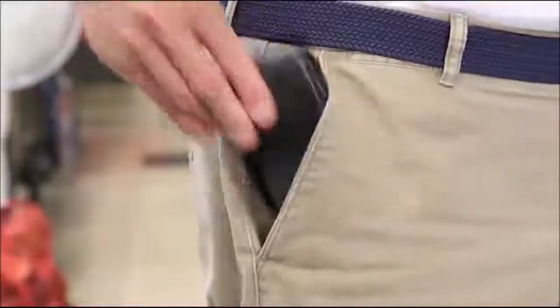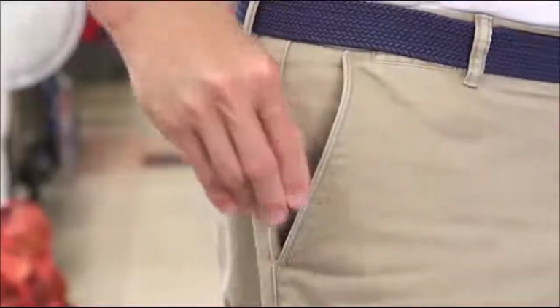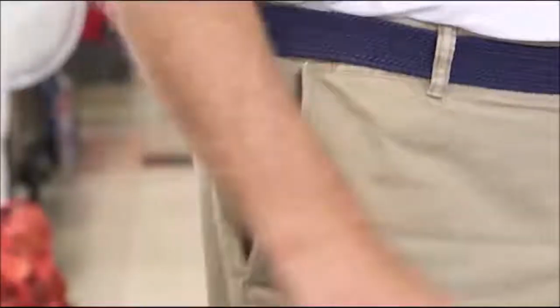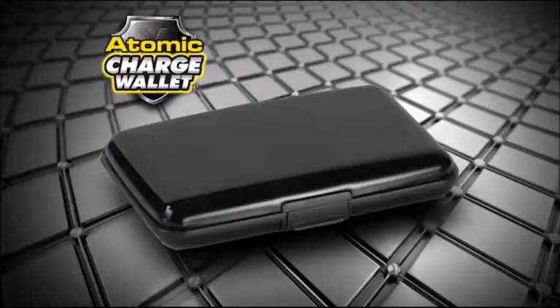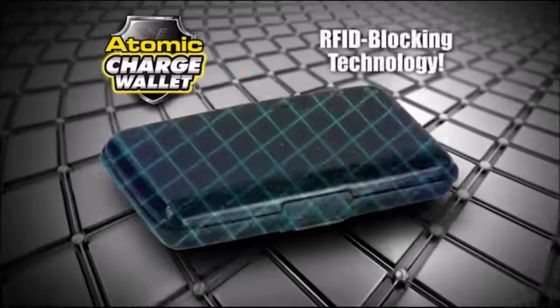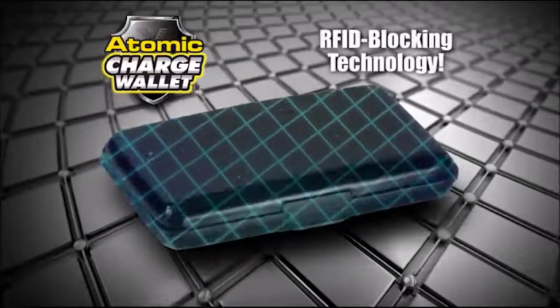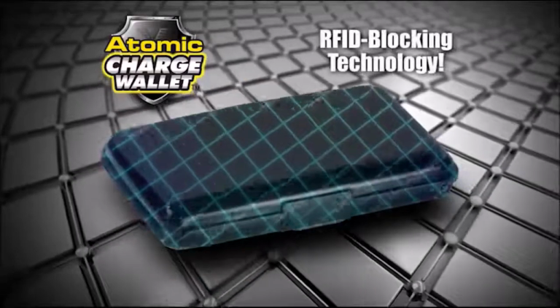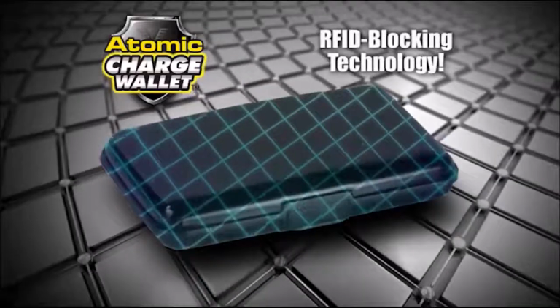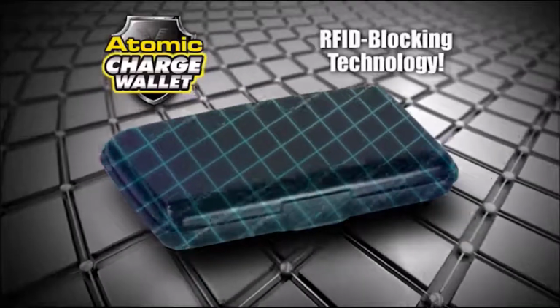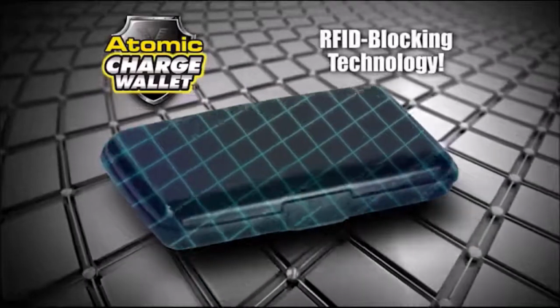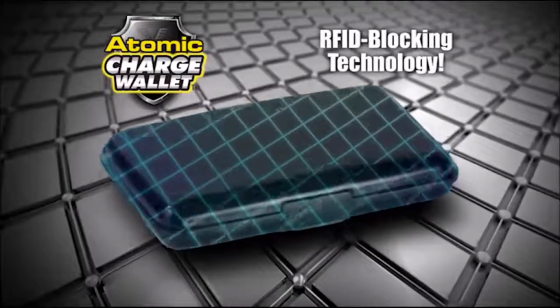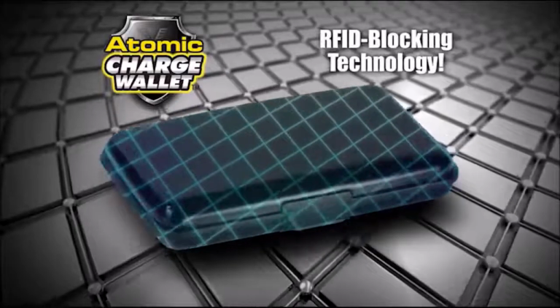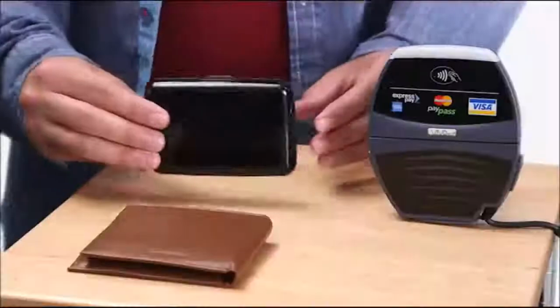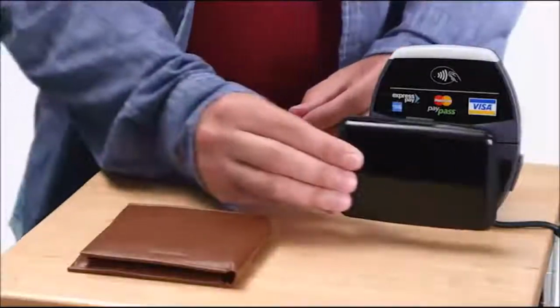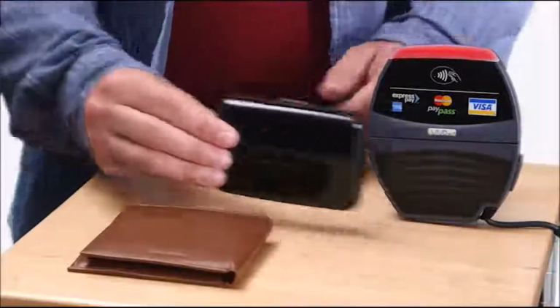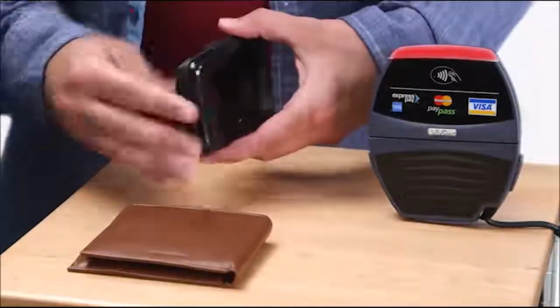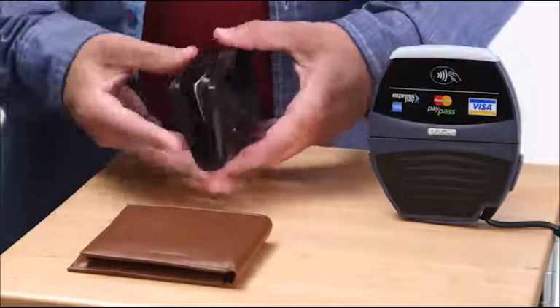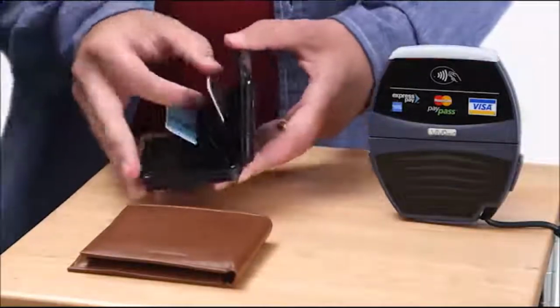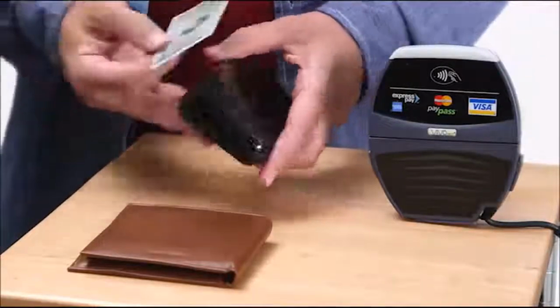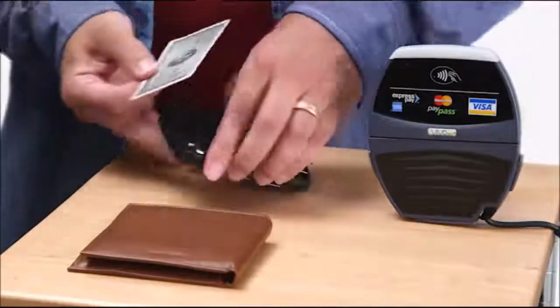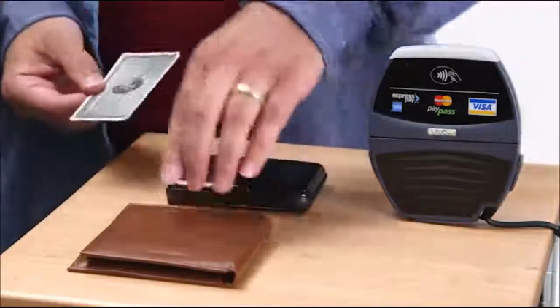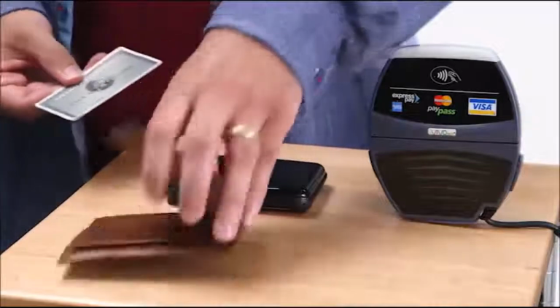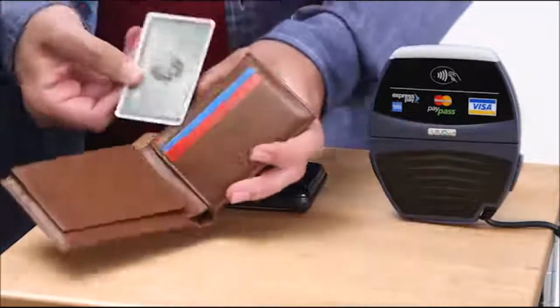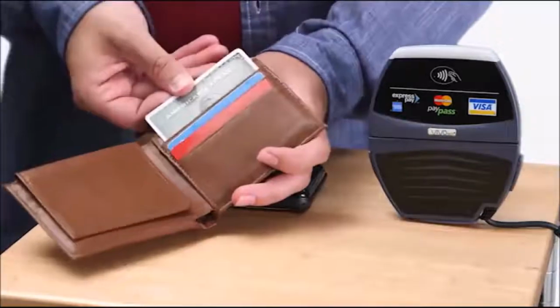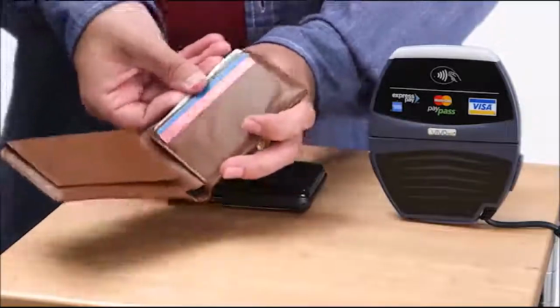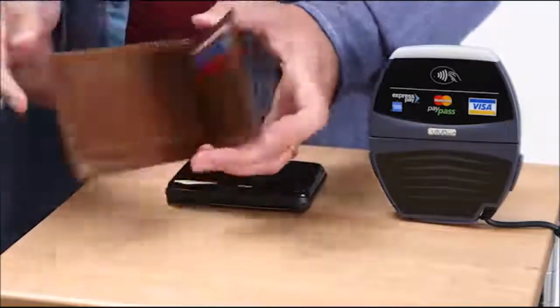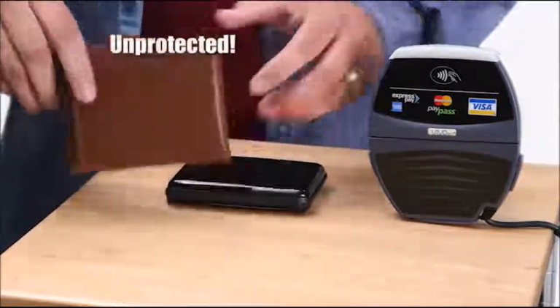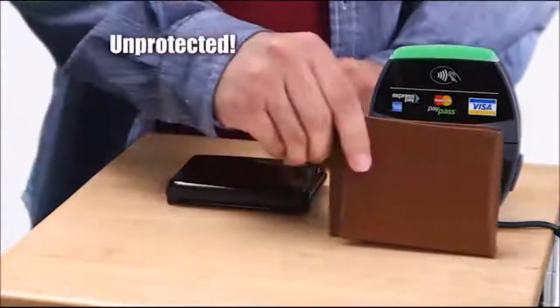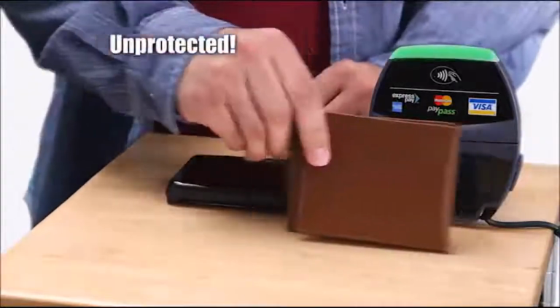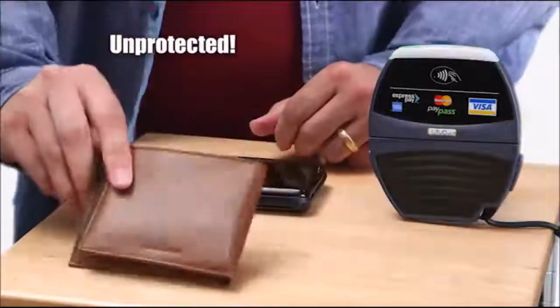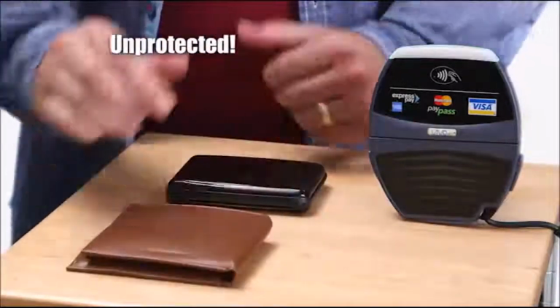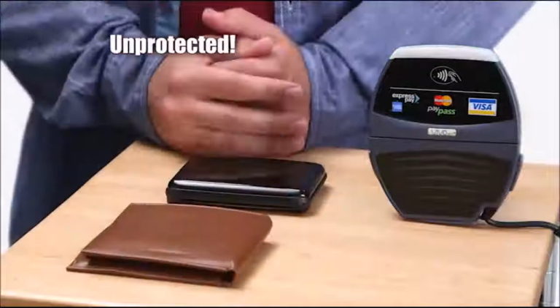But here's the best part — every Atomic Charge Wallet is lined with the latest RFID blocking technology. This powerful scanner can't read the credit card inside, but put that same card in a leather wallet and it's completely unprotected.